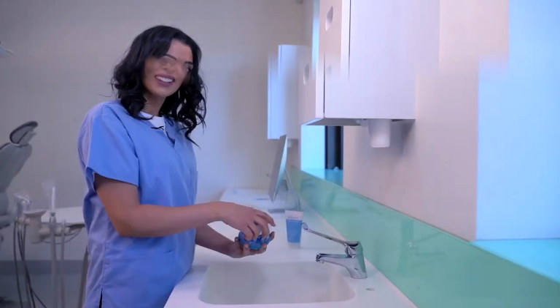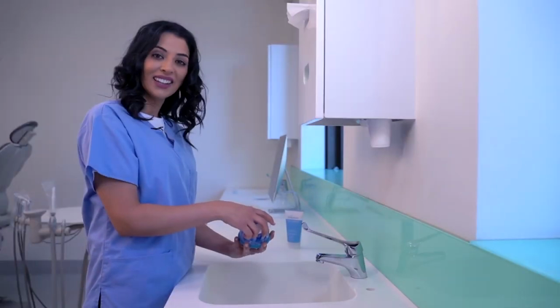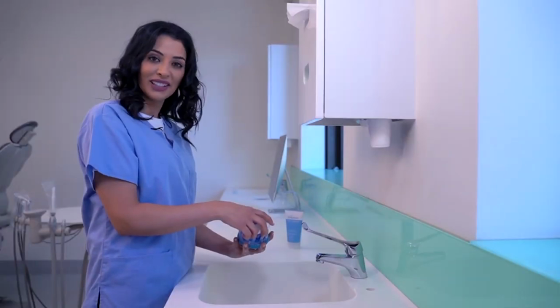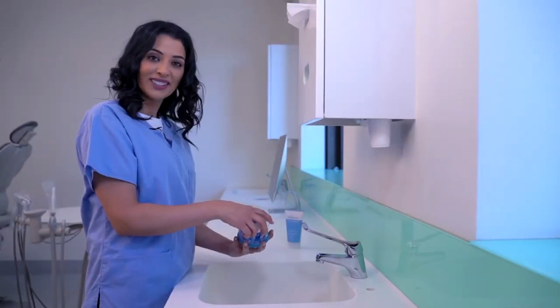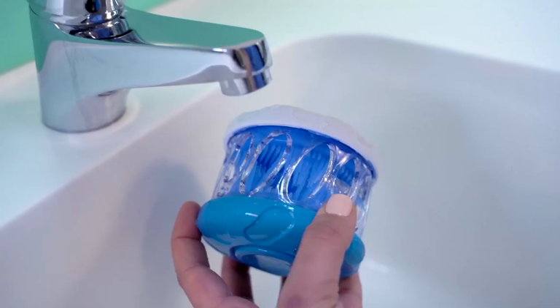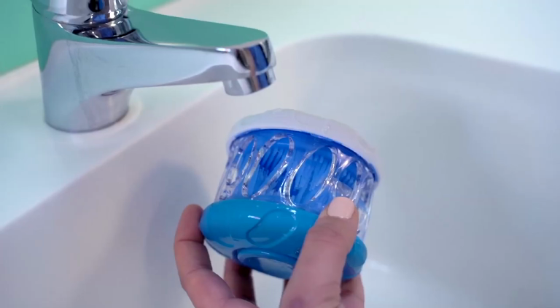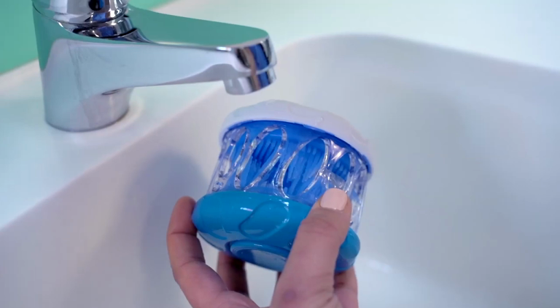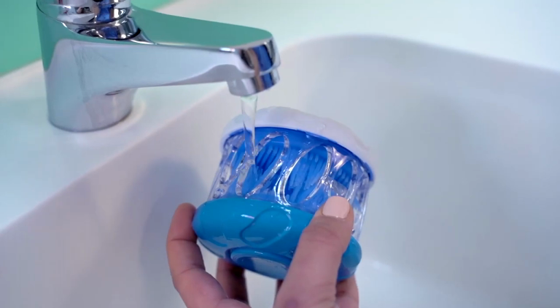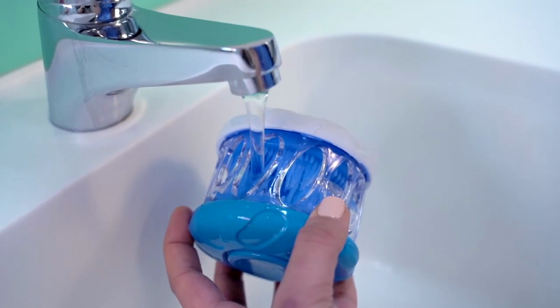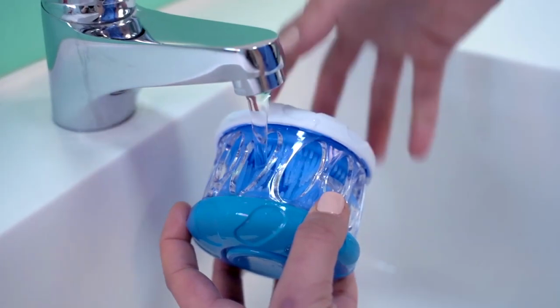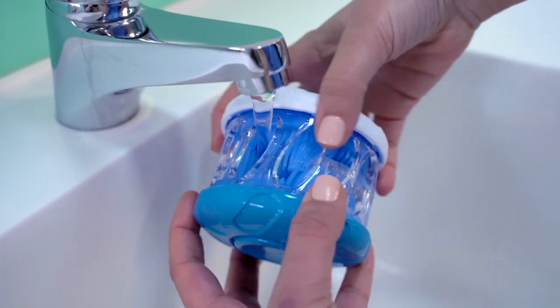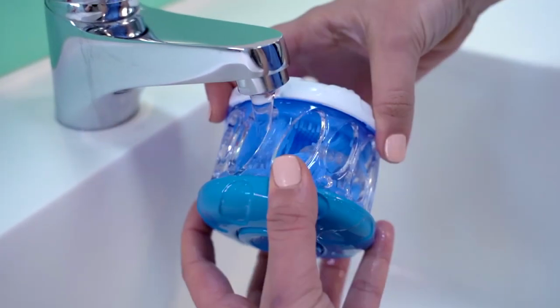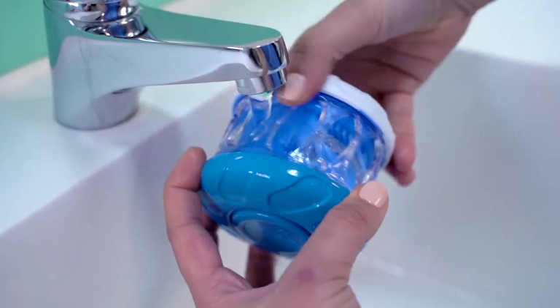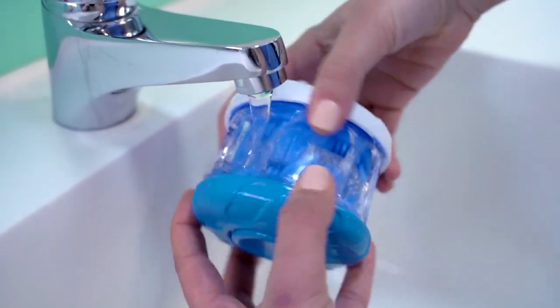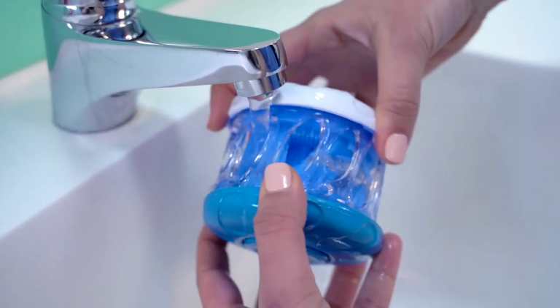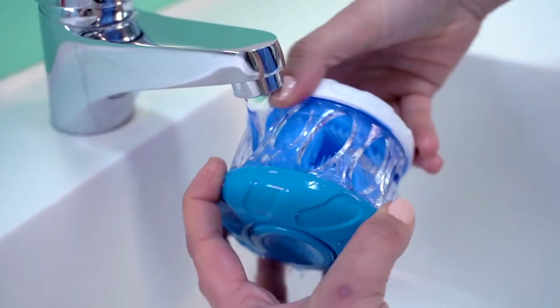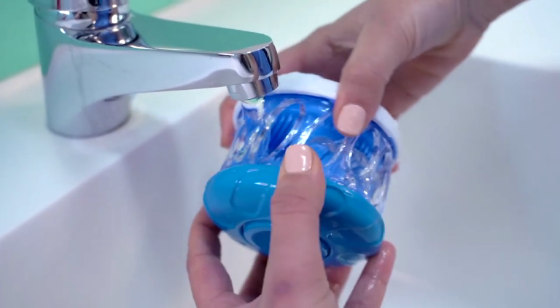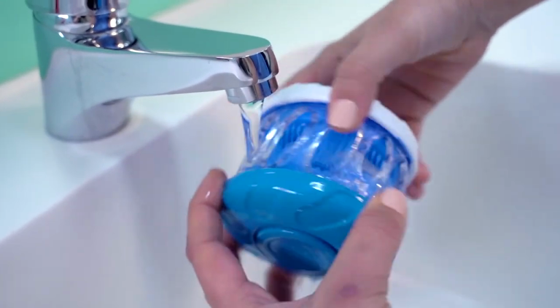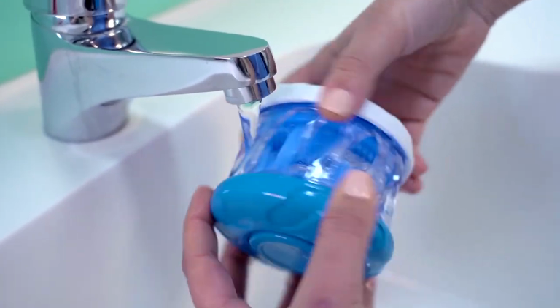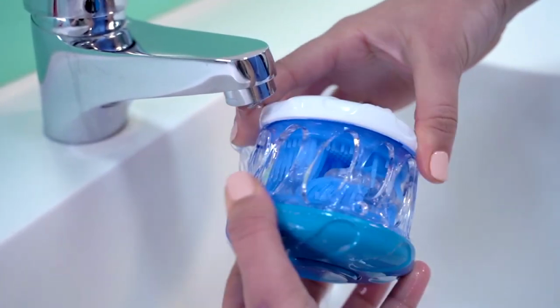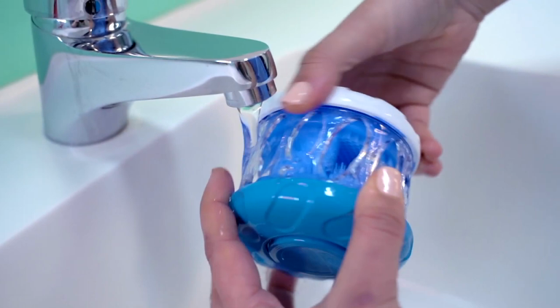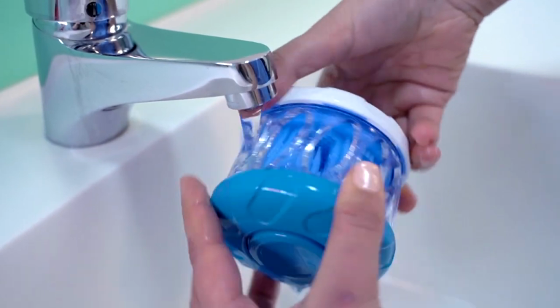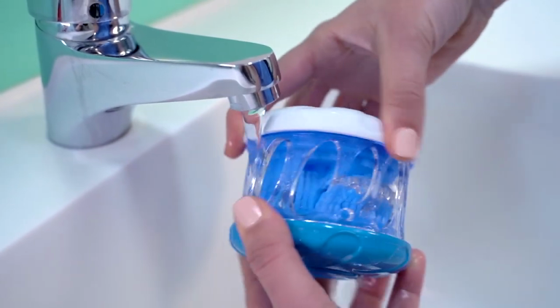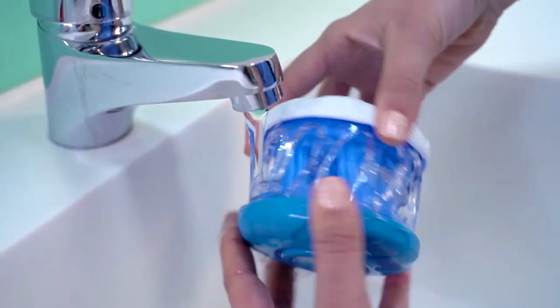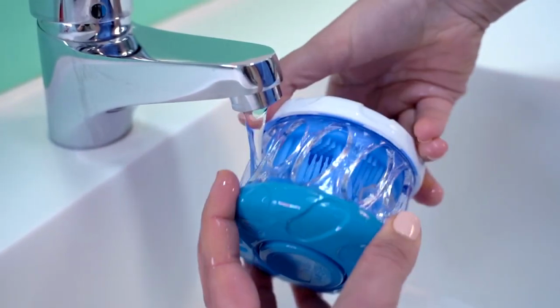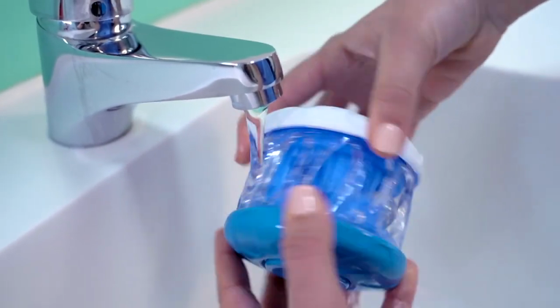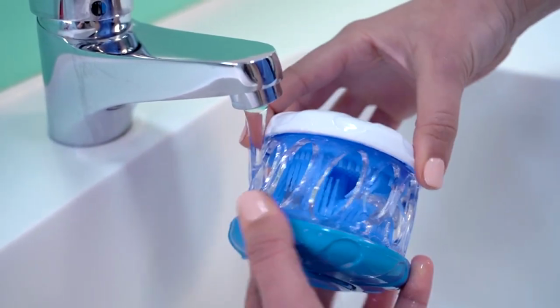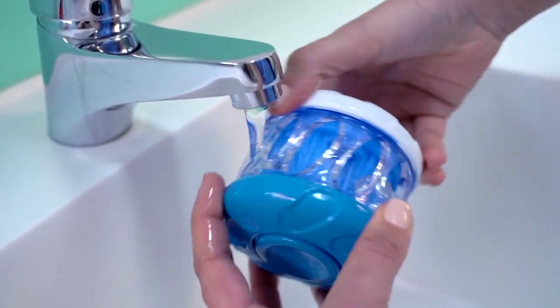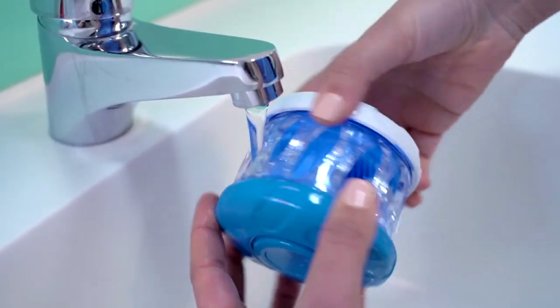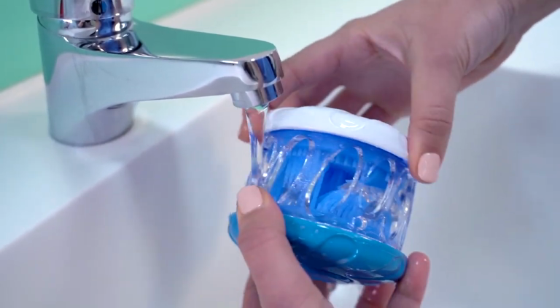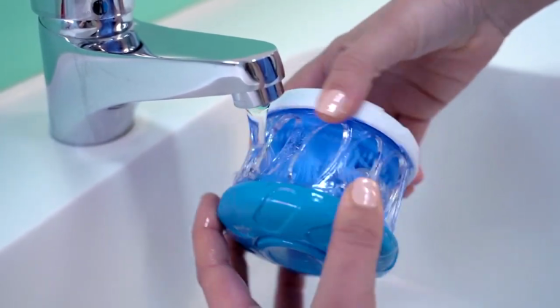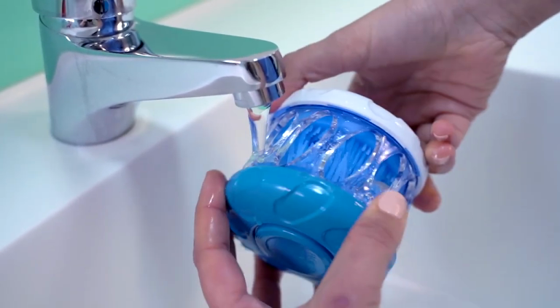Now let's rinse. Under a gentle flow of water, use the multi wash action until all DentalFresh foam is thoroughly rinsed away and clear water runs through your Hygiene.